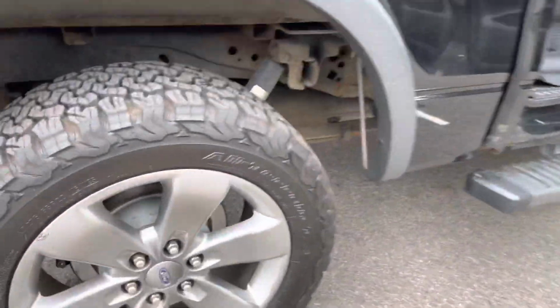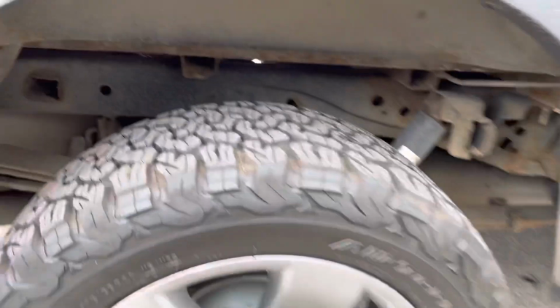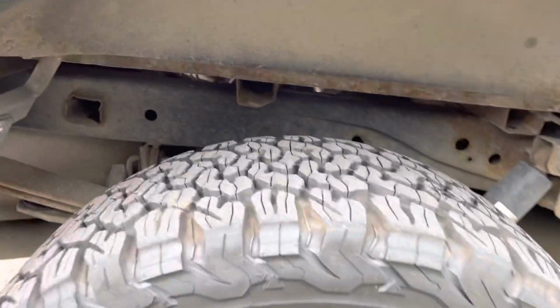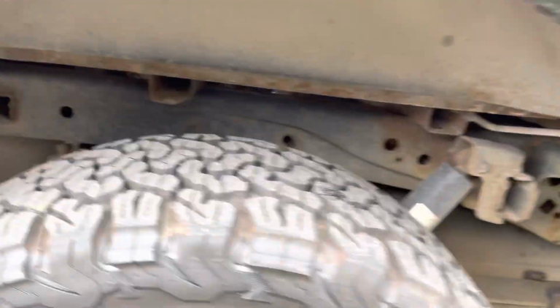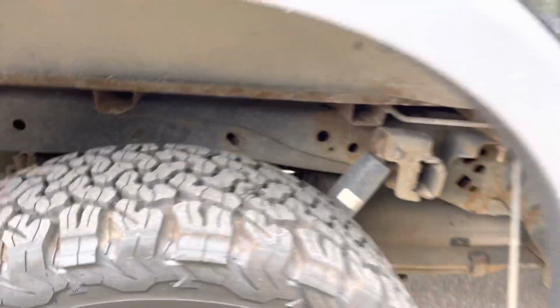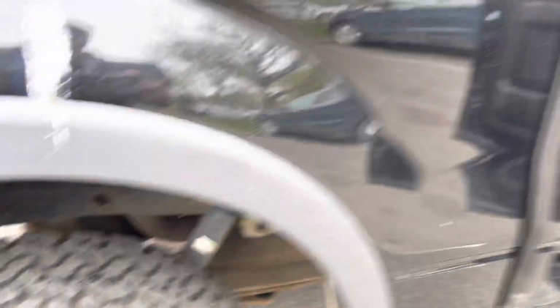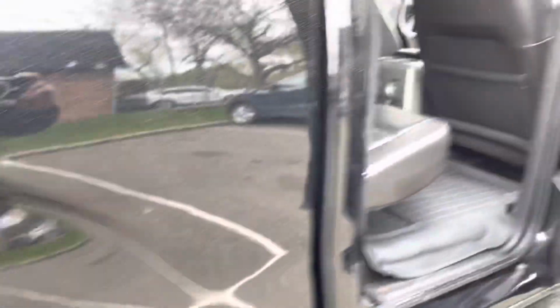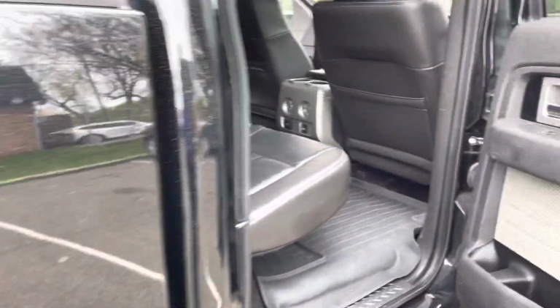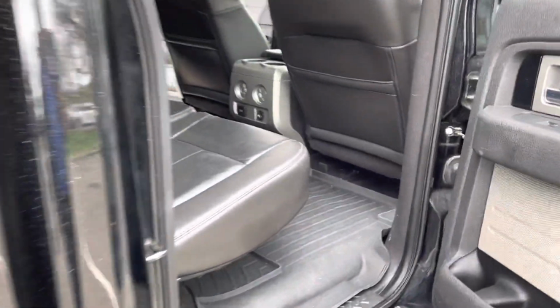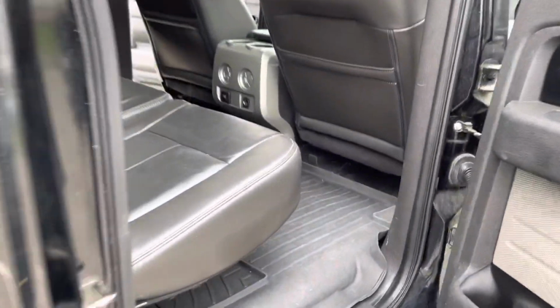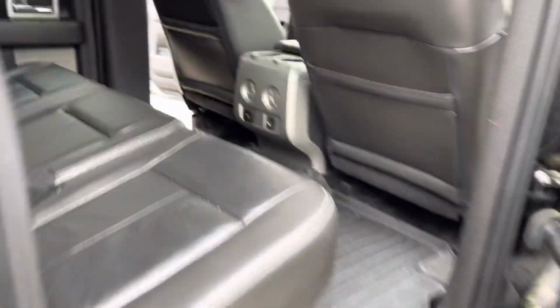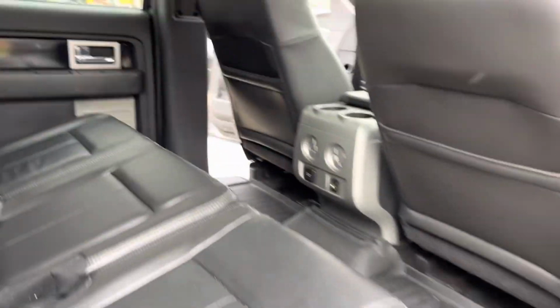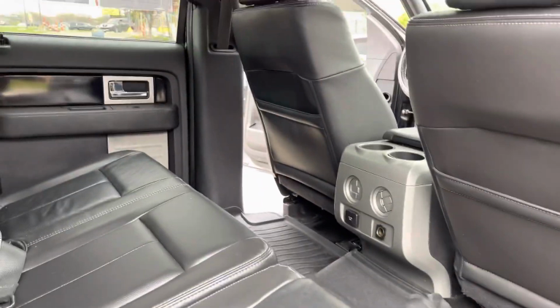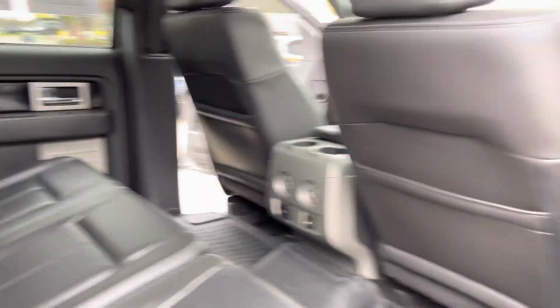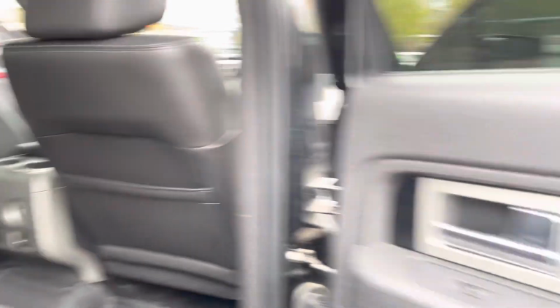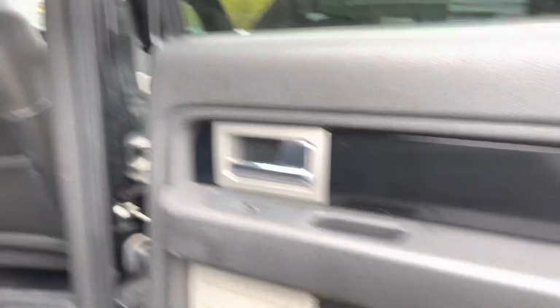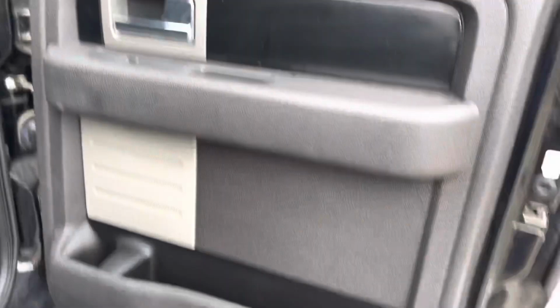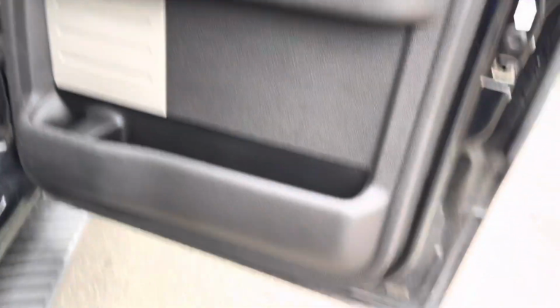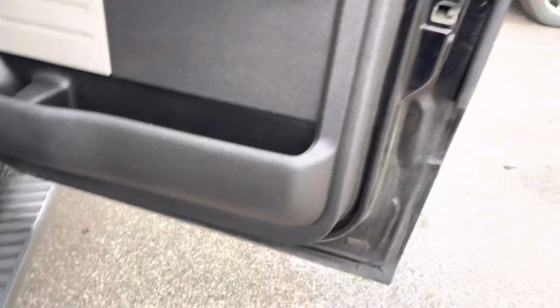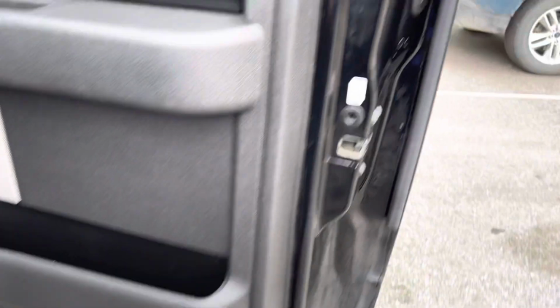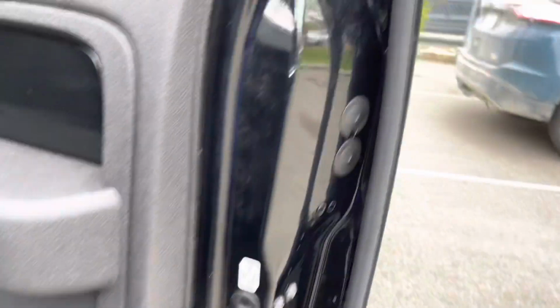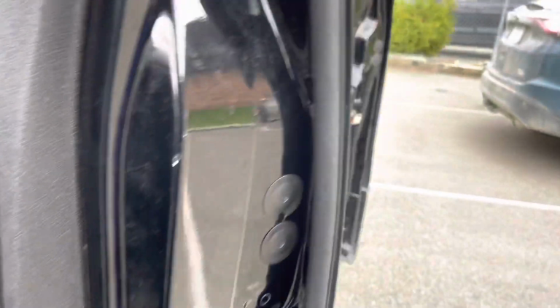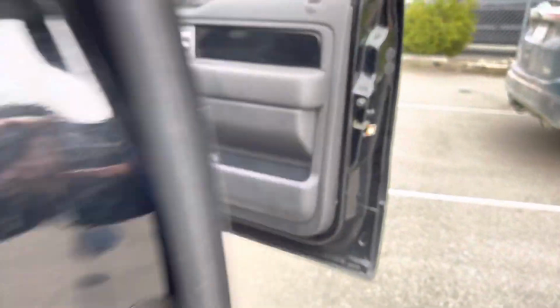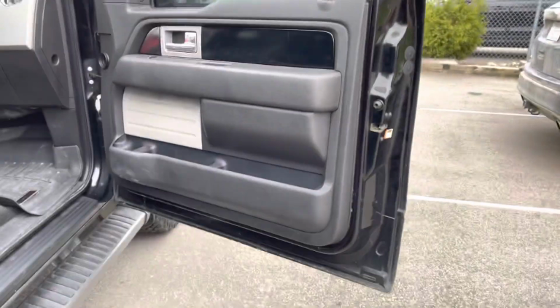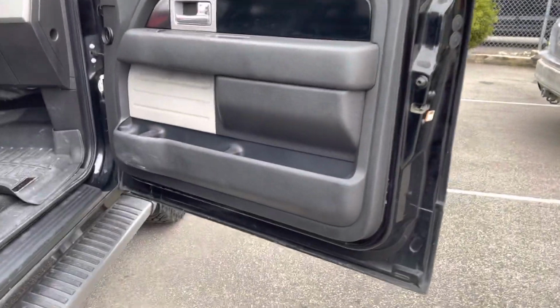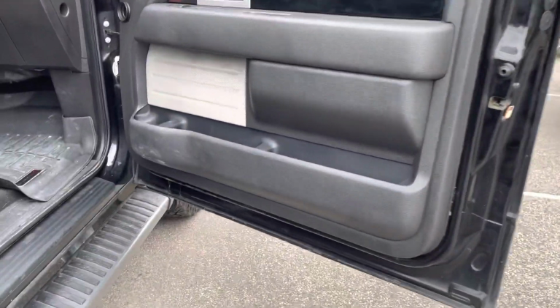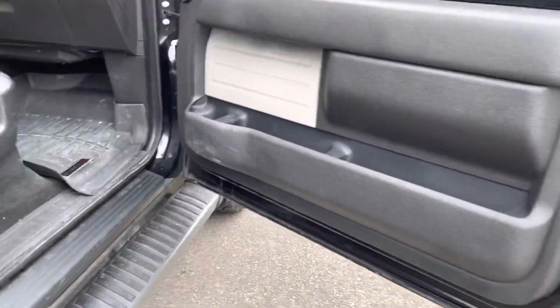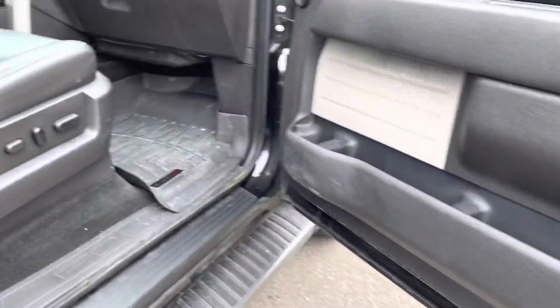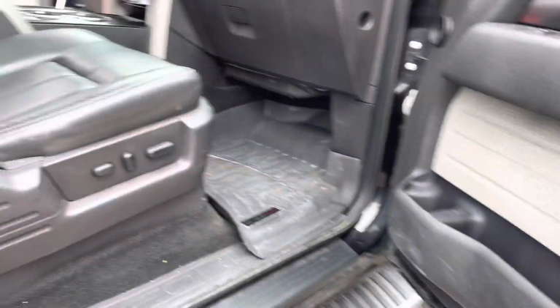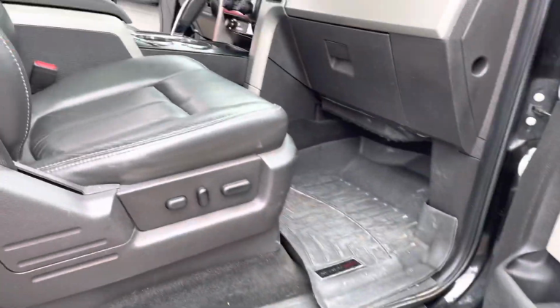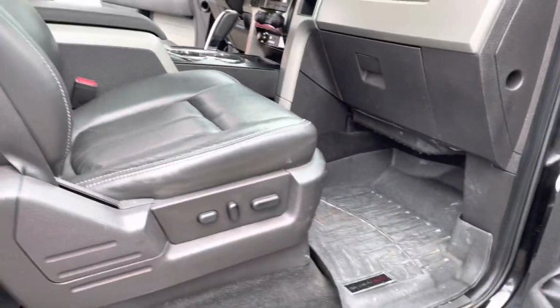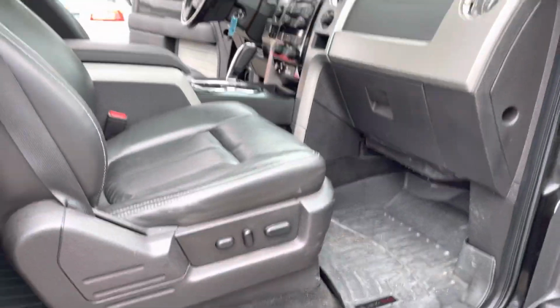Look at the frame on this thing. Here's the other side of the vehicle. Under the doors, again, are in good shape. Dual power seats.